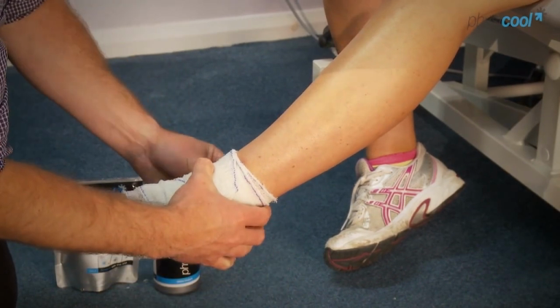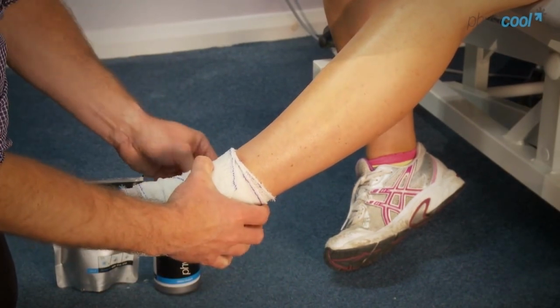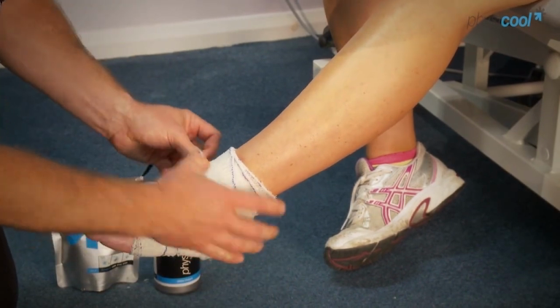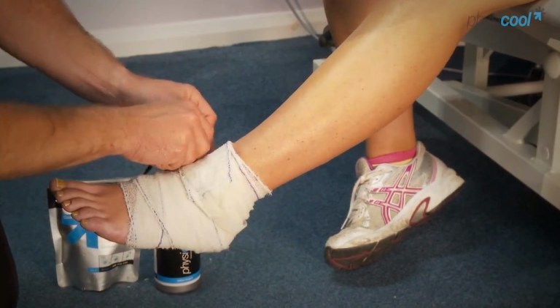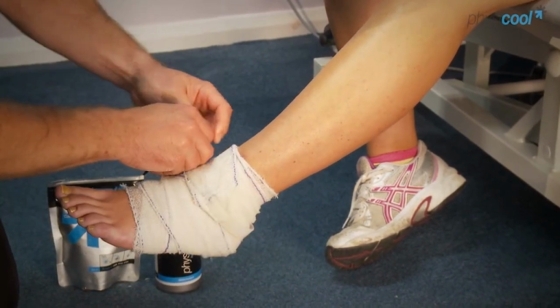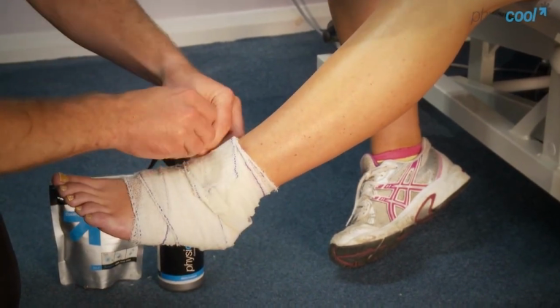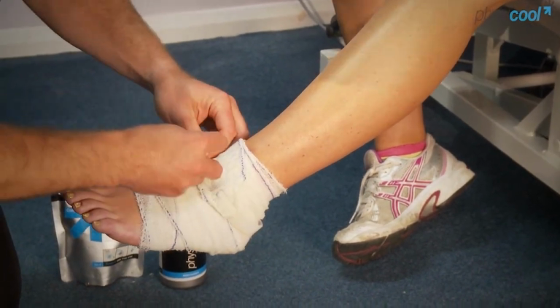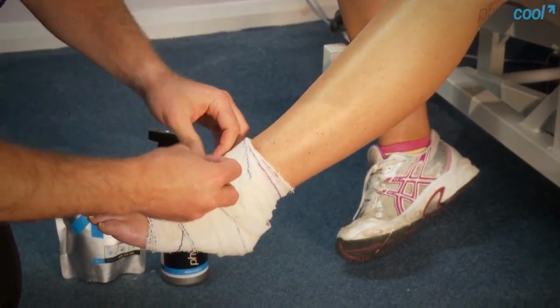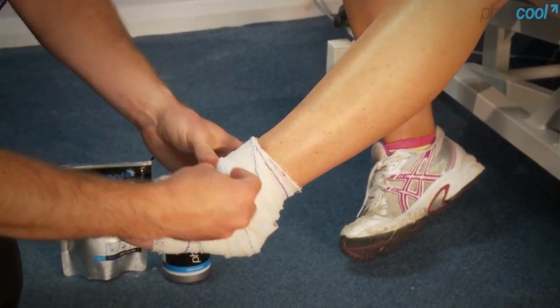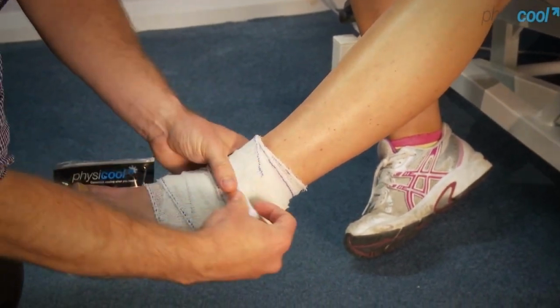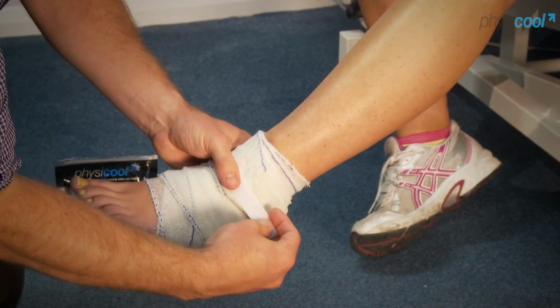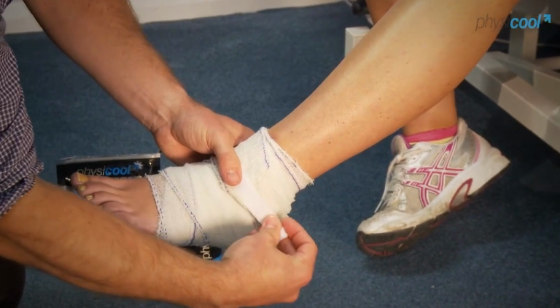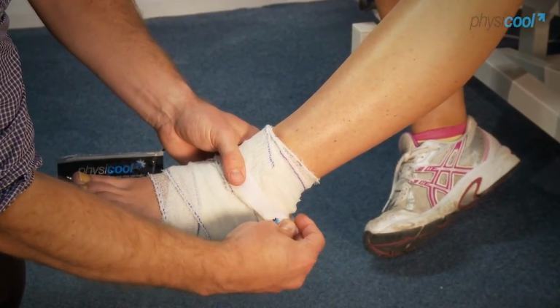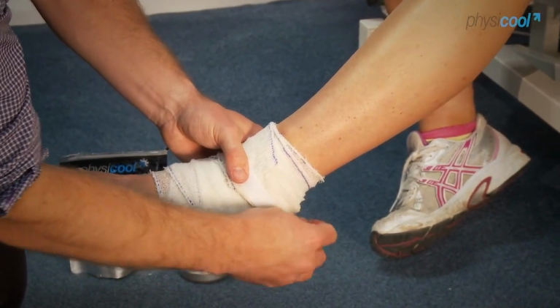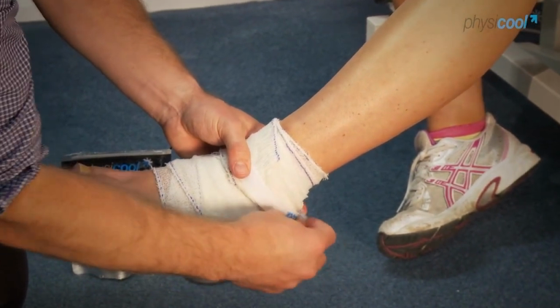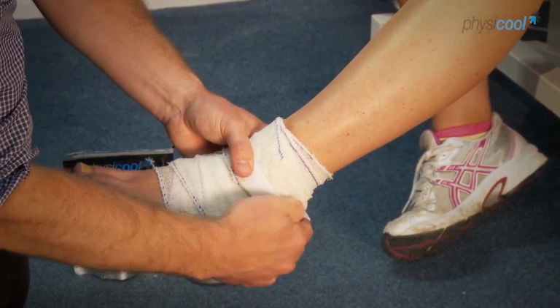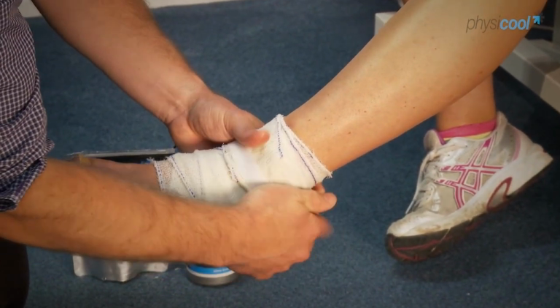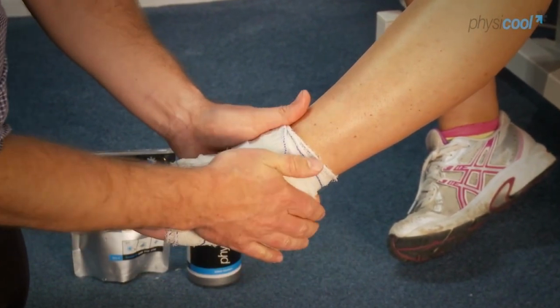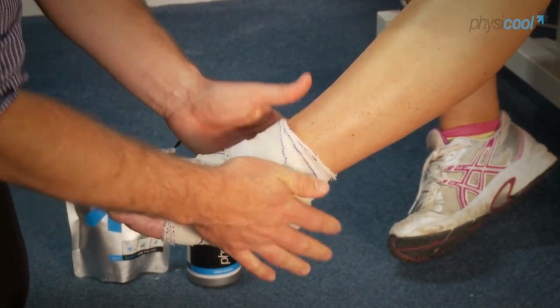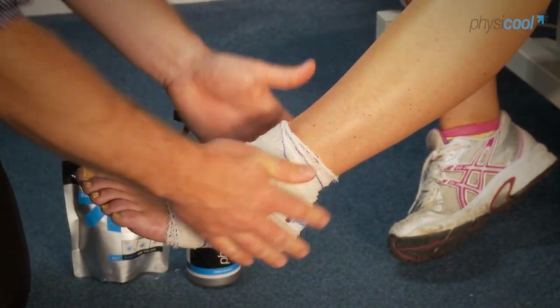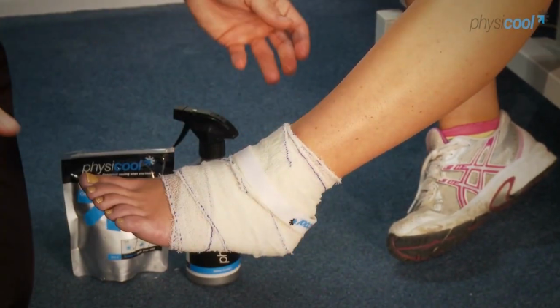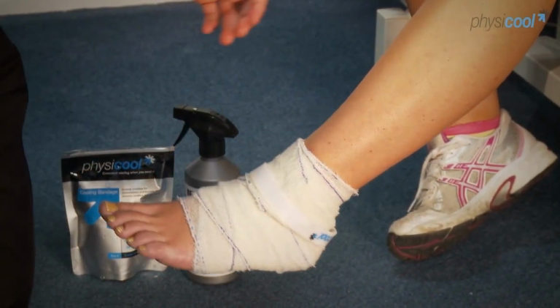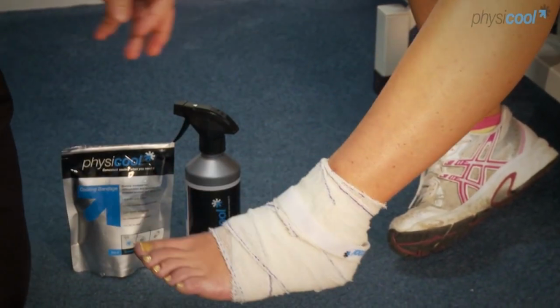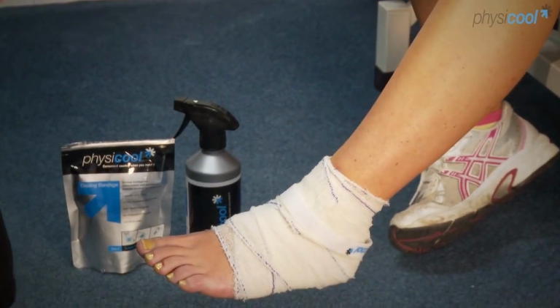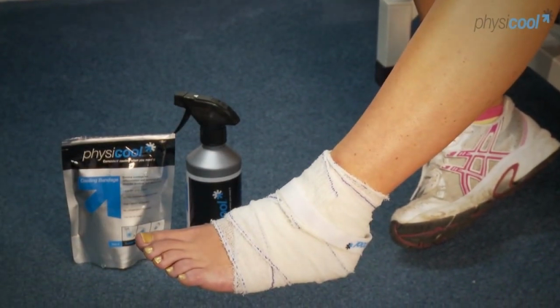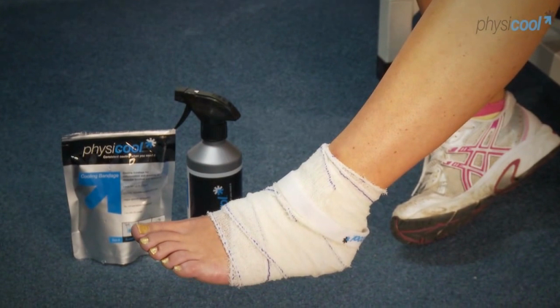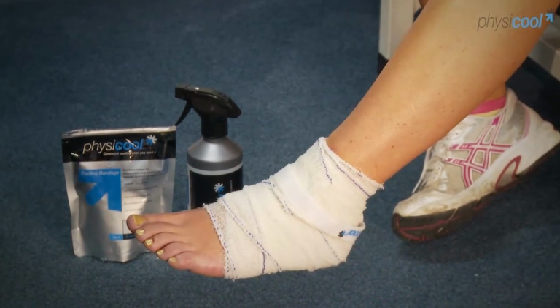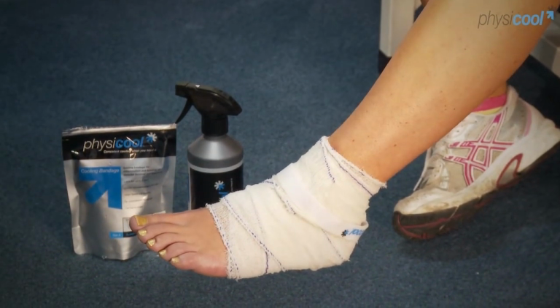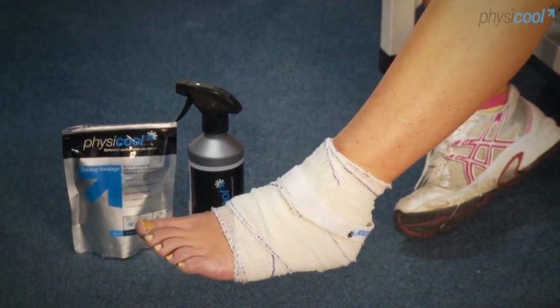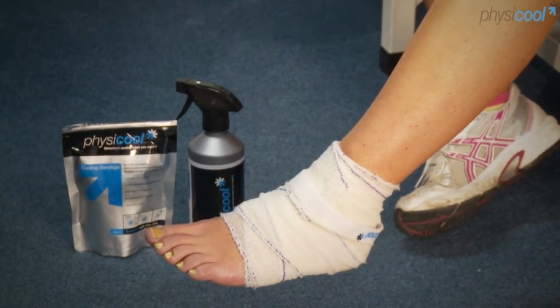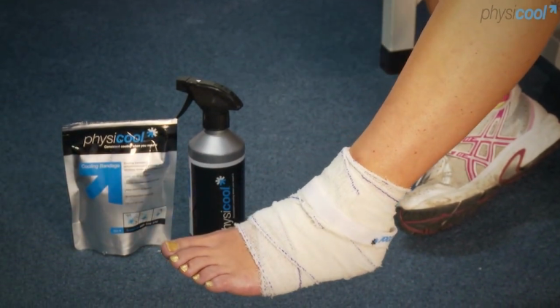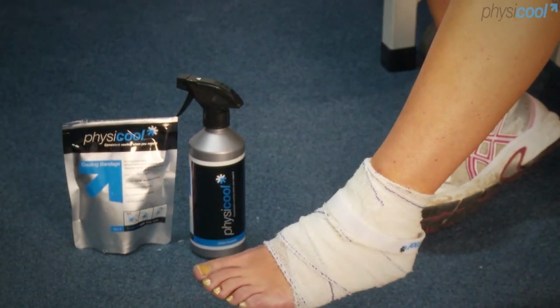There's a Velcro strap which we unravel and then reattach to itself, and therefore that's the bandage on — and it will start working and you'll feel the cooling effect in just the next few minutes.